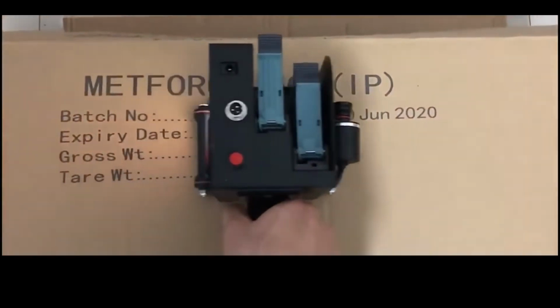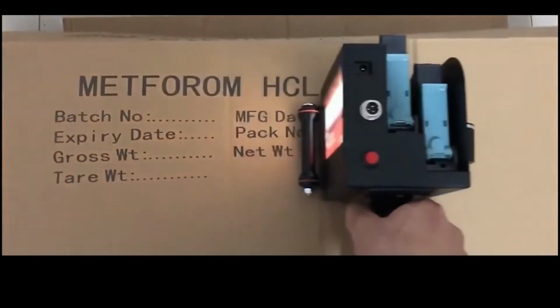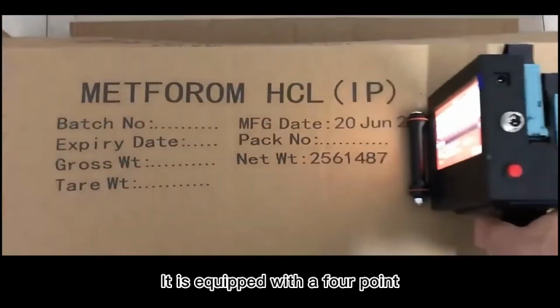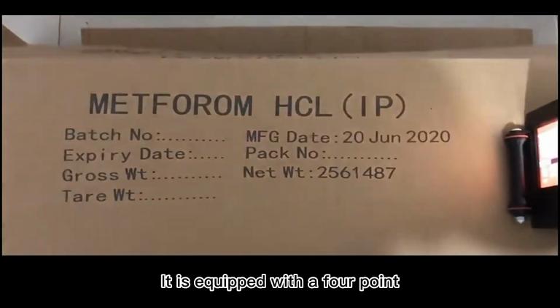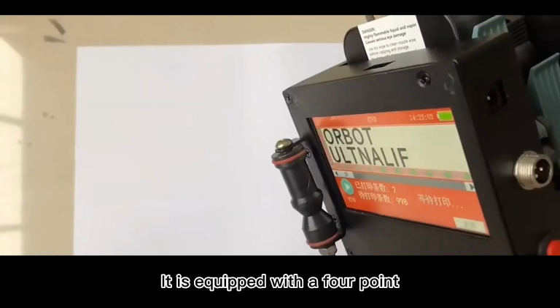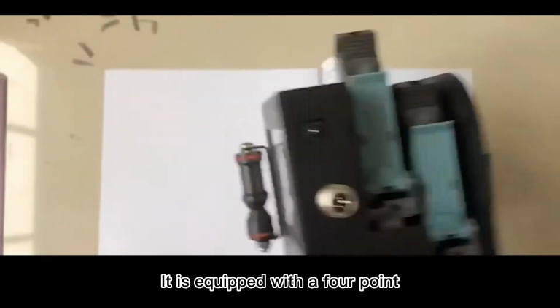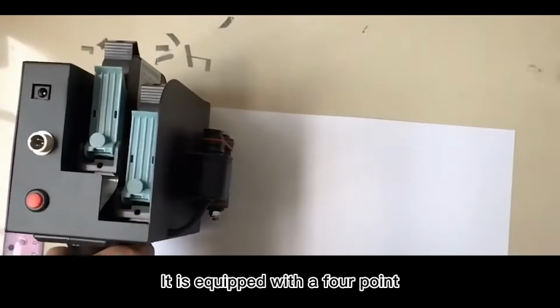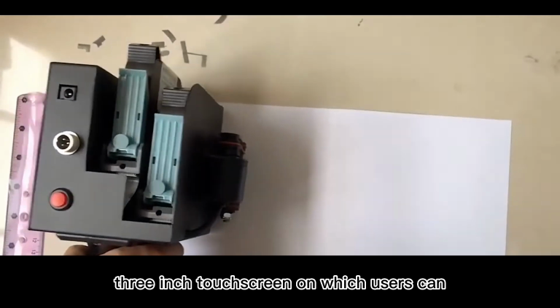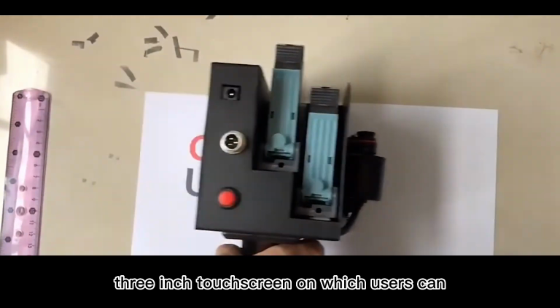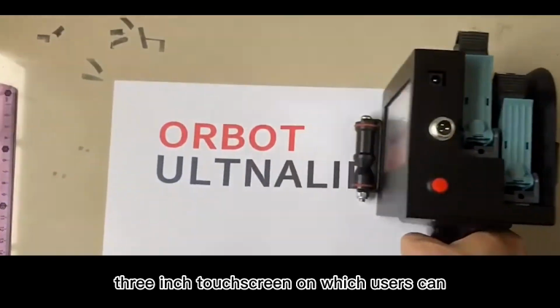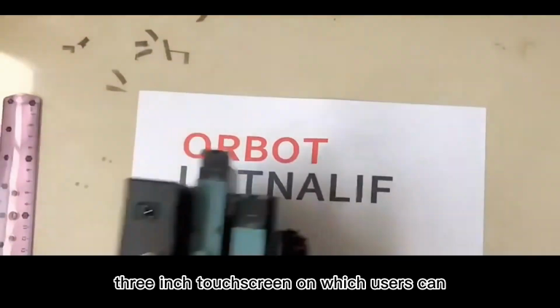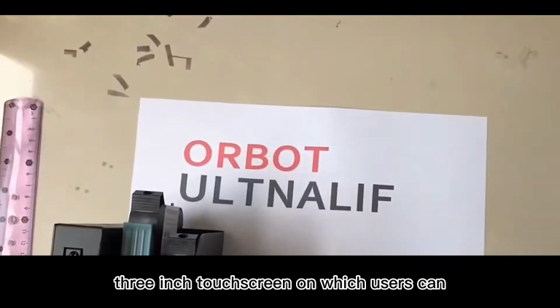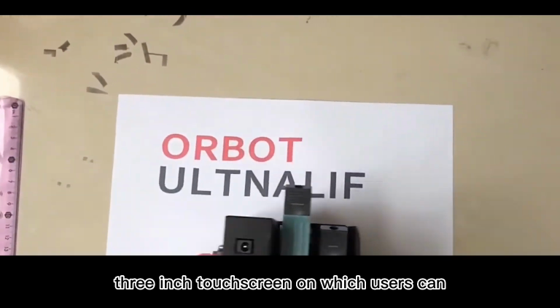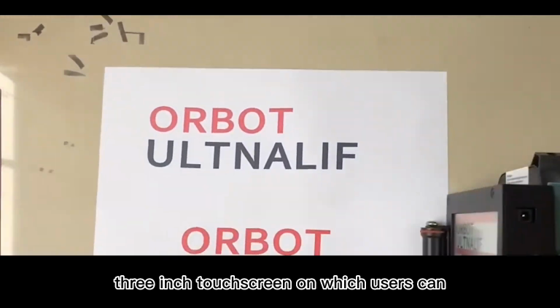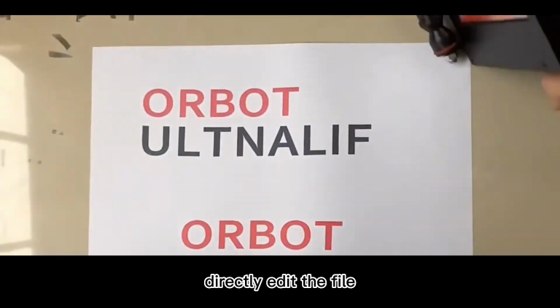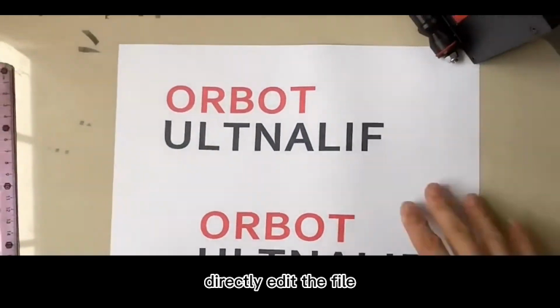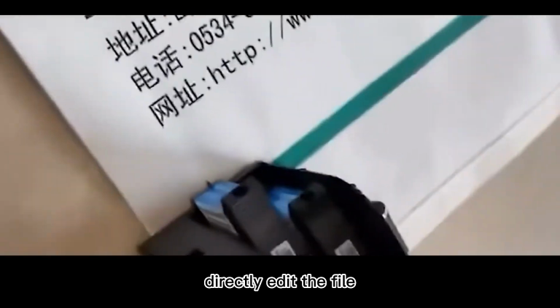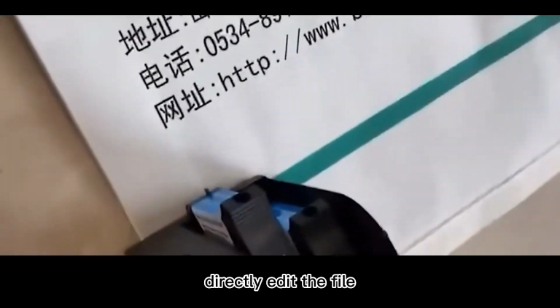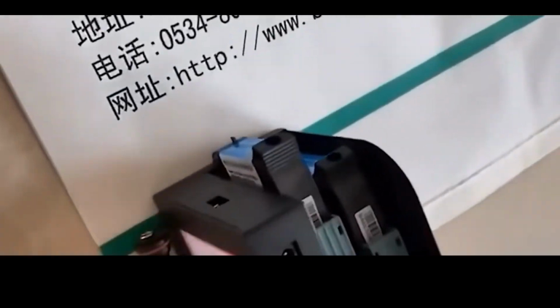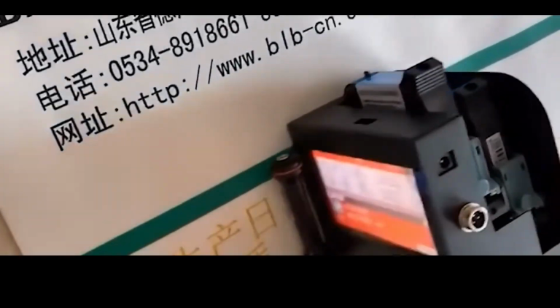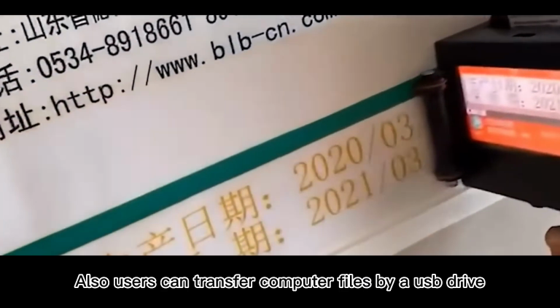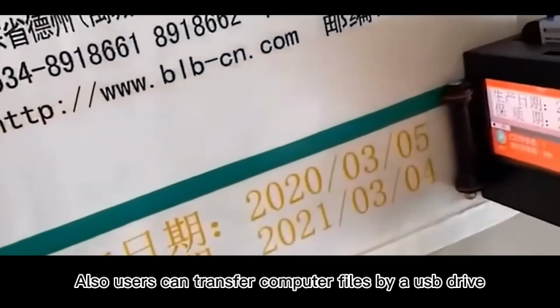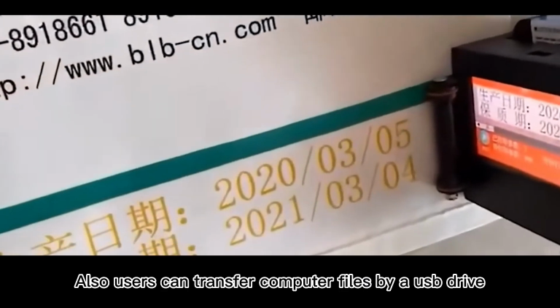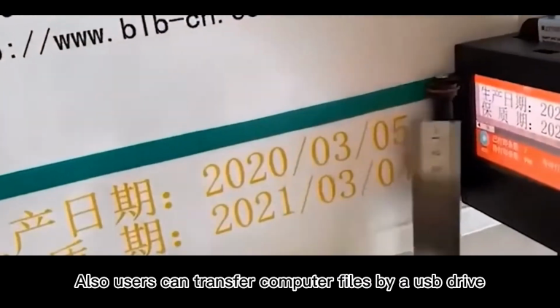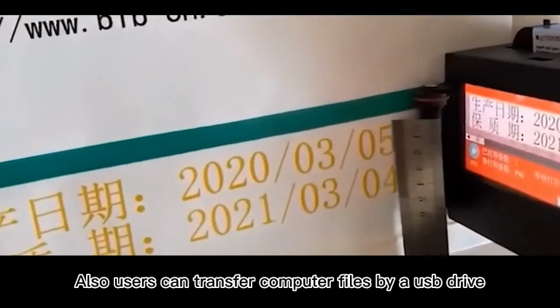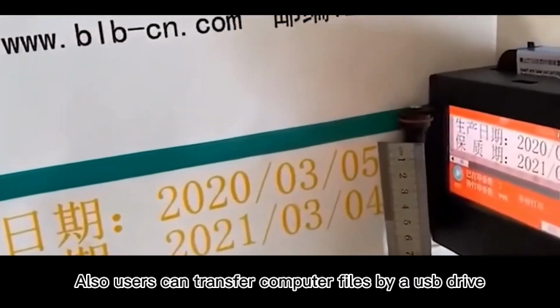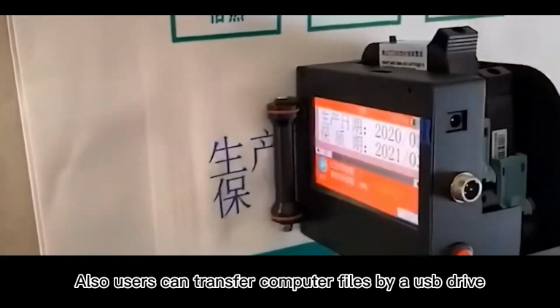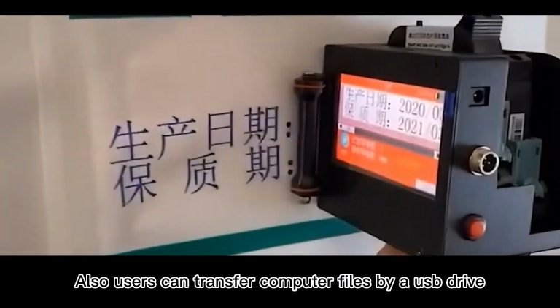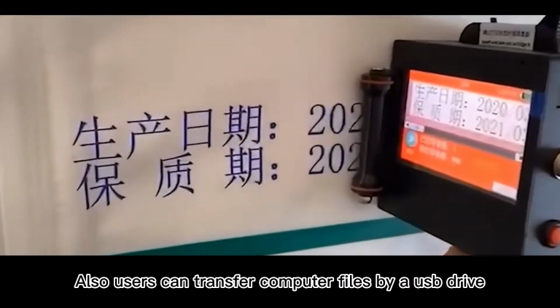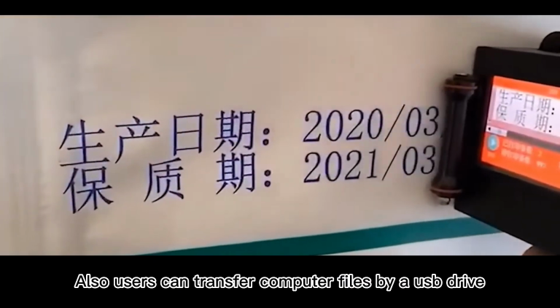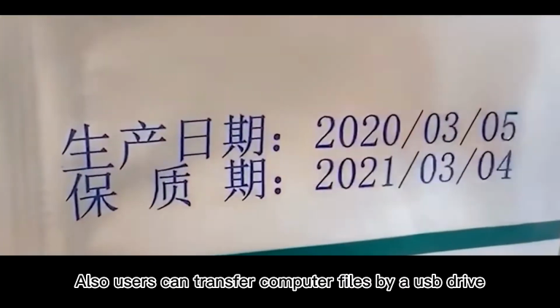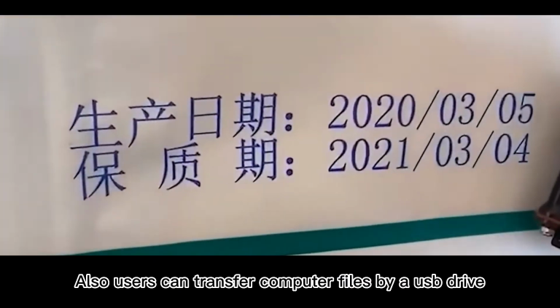It is equipped with a 4.3 inch touchscreen on which users can directly edit the file. Also, users can transfer computer files by a USB drive.